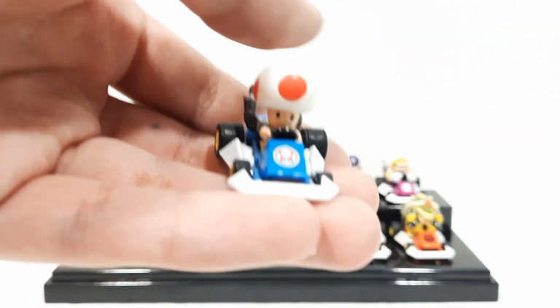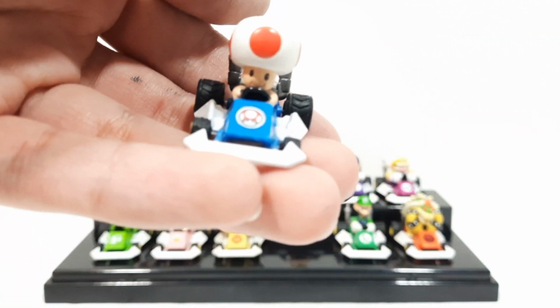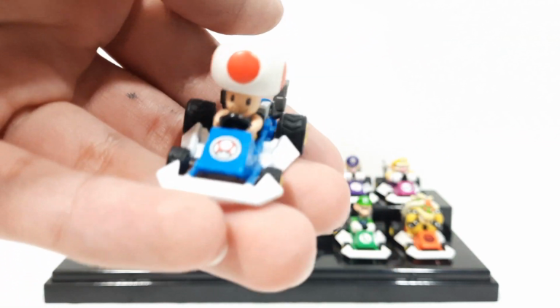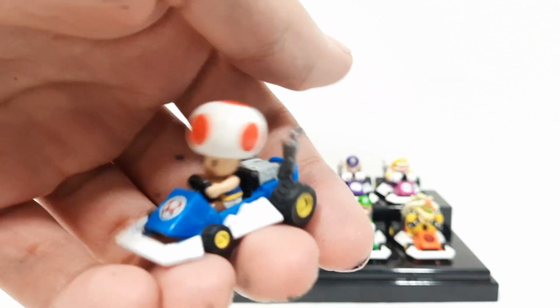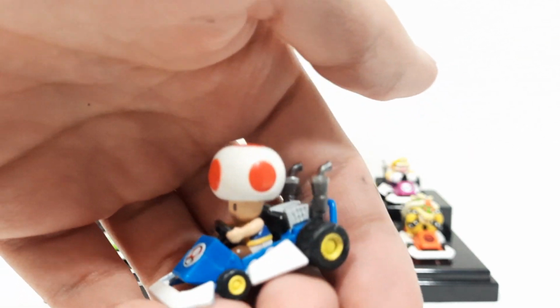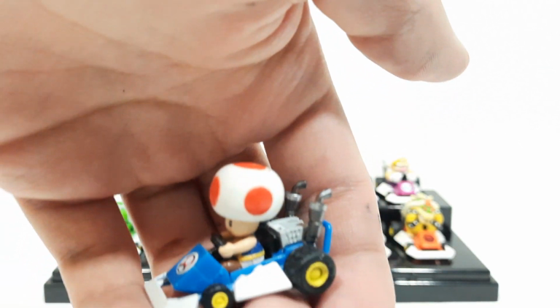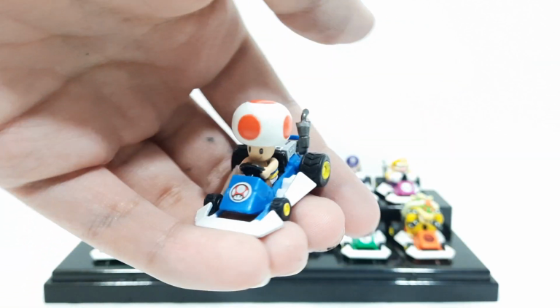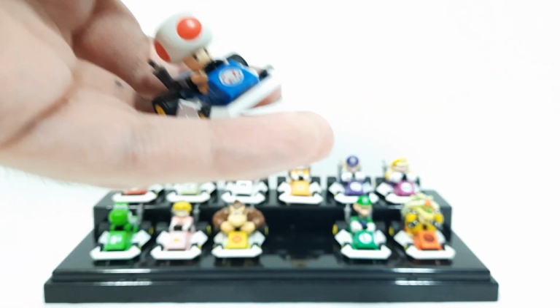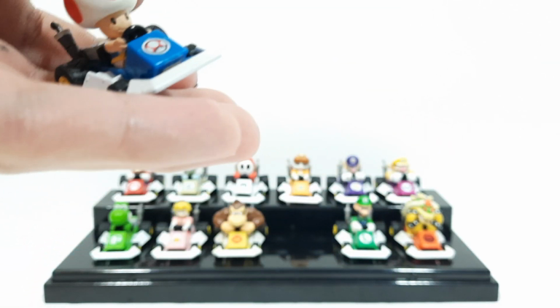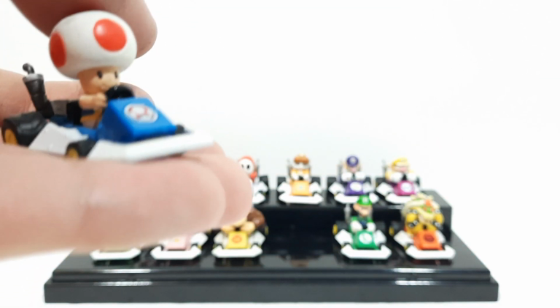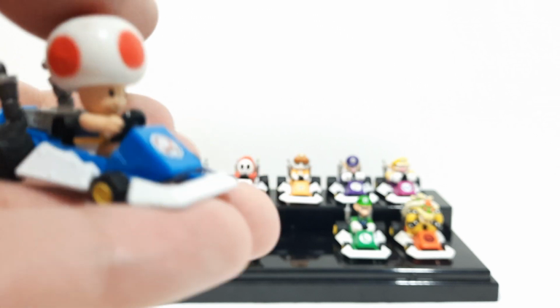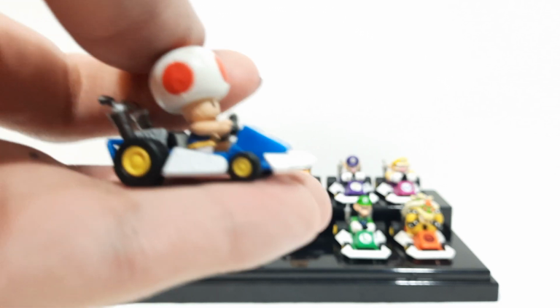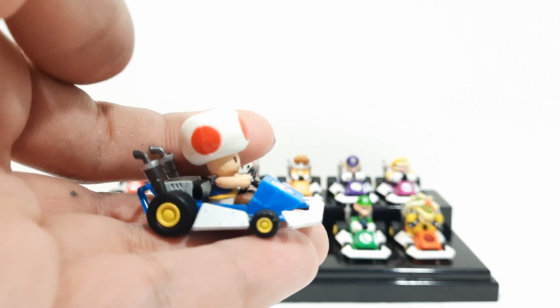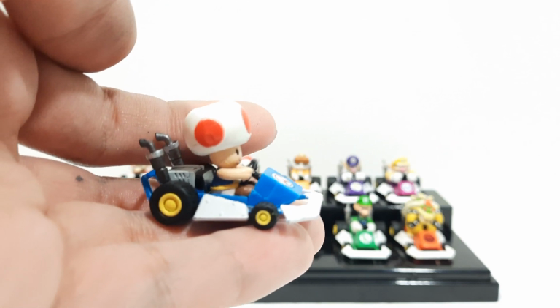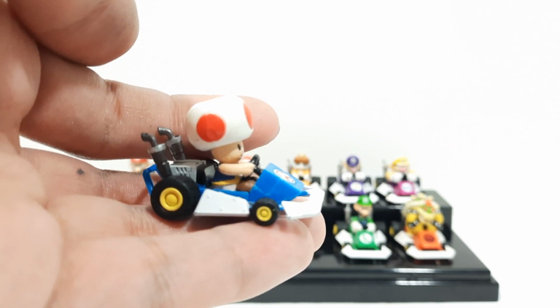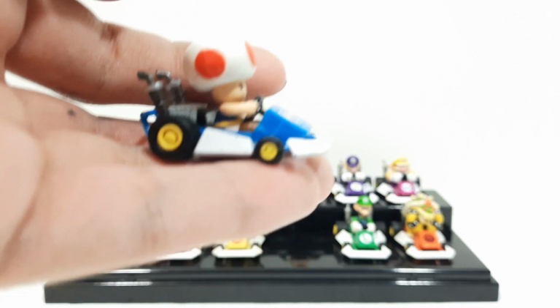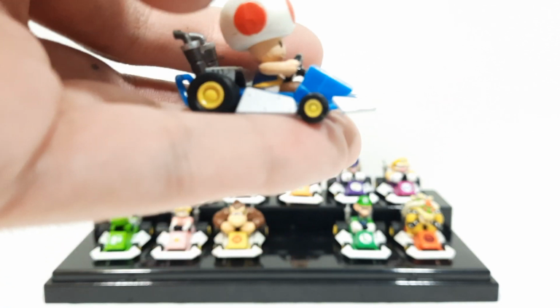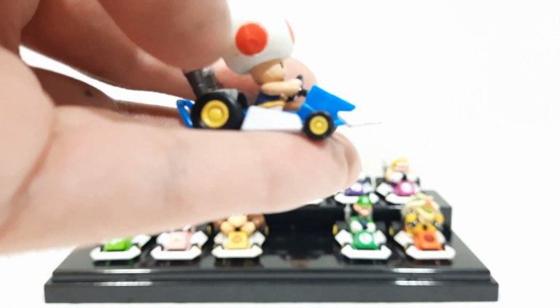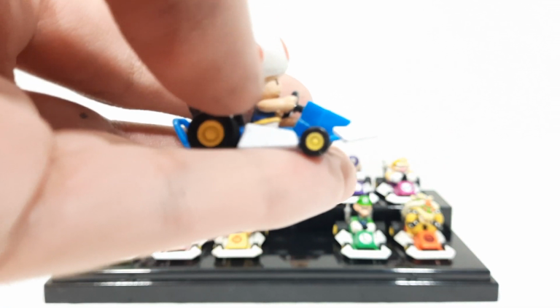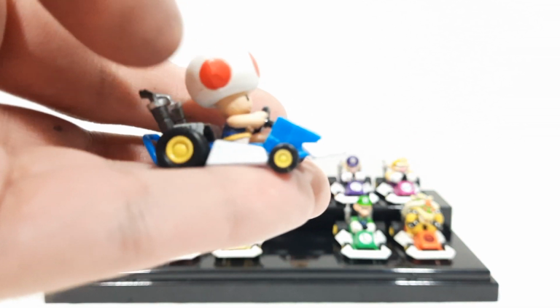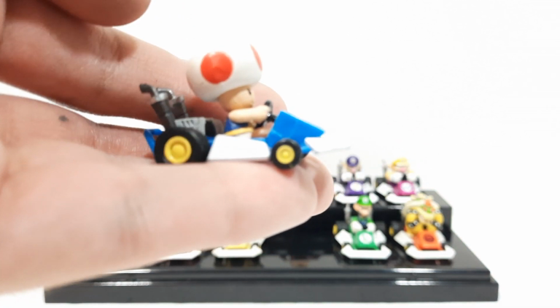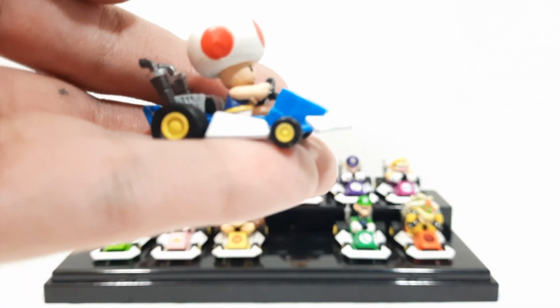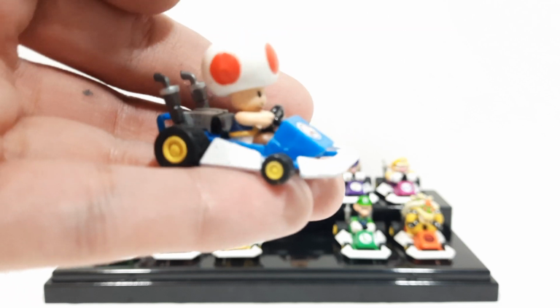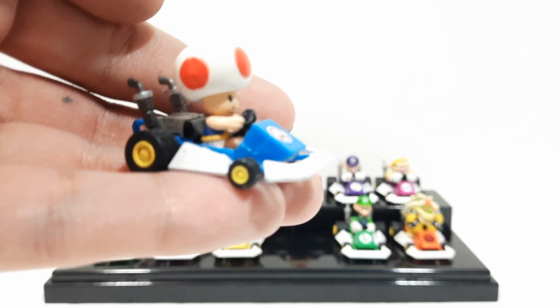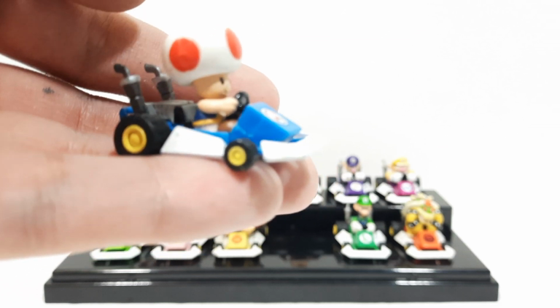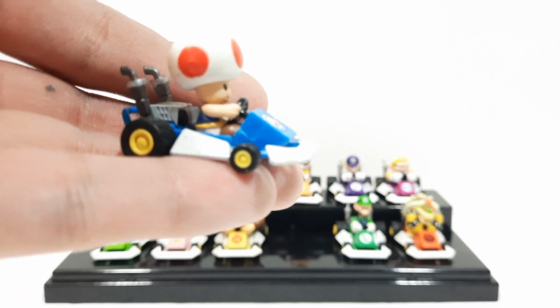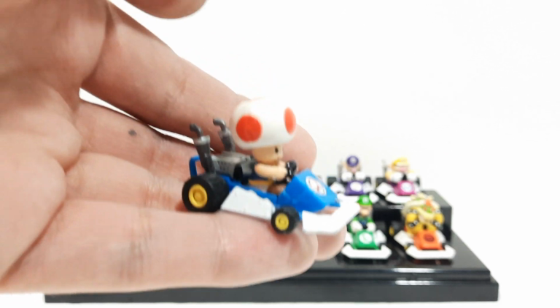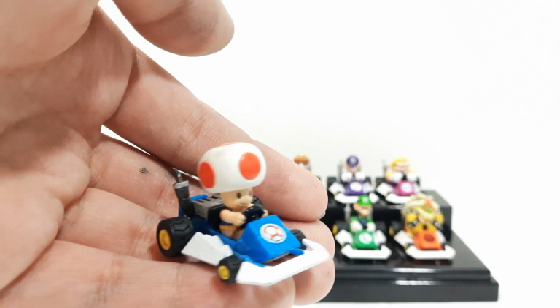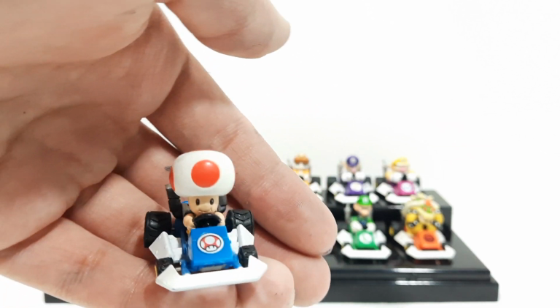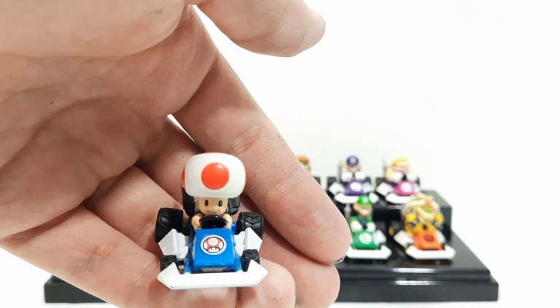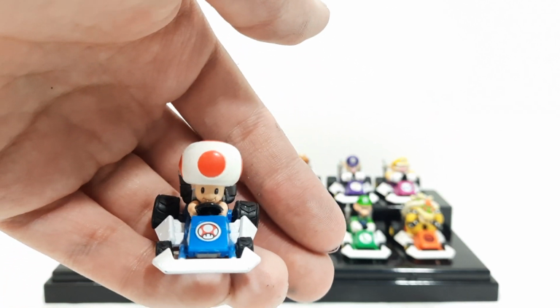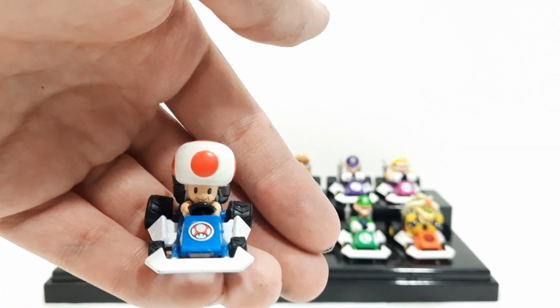We also got Toad right here. Even his little feet are painted brown — really great detail. And his little robe, or shirt — that yellow piece — you can see a really nicely detailed figure.